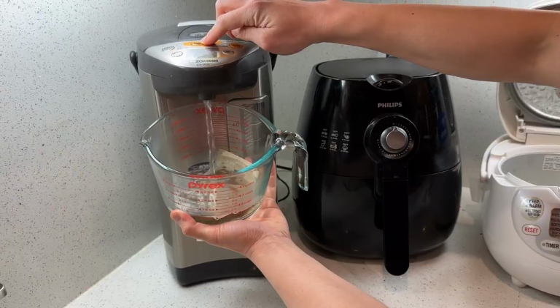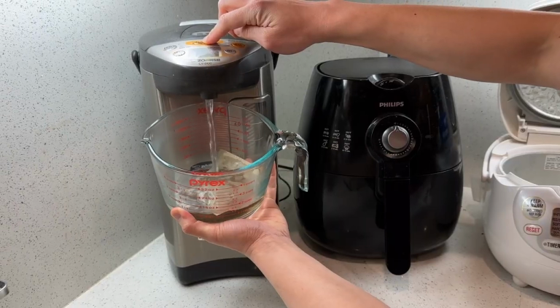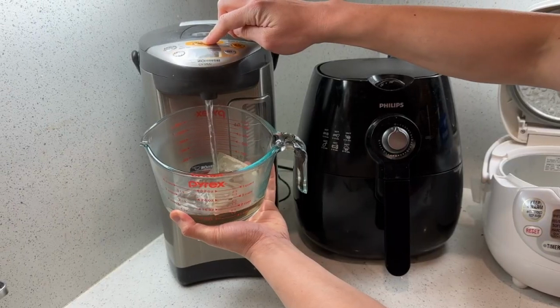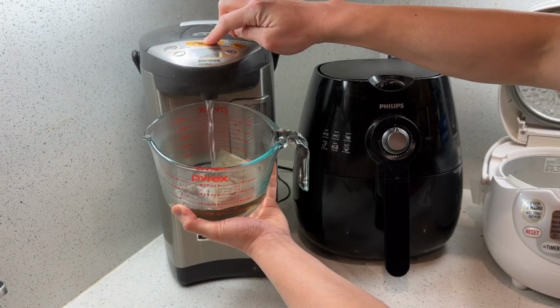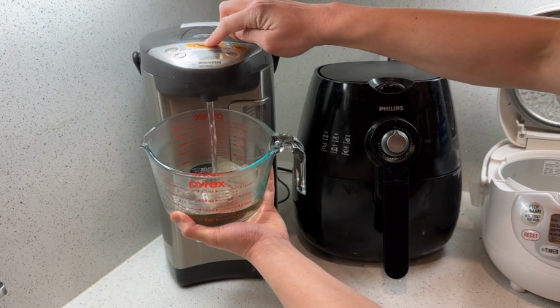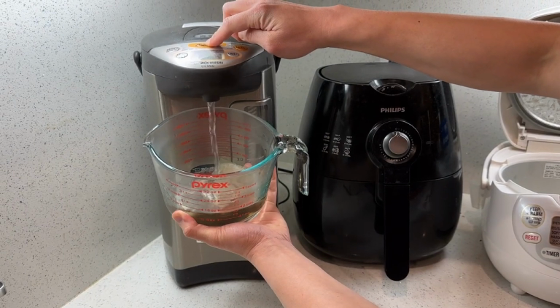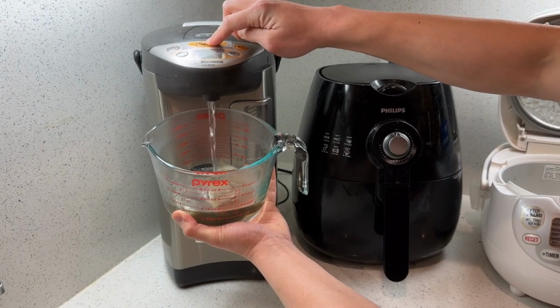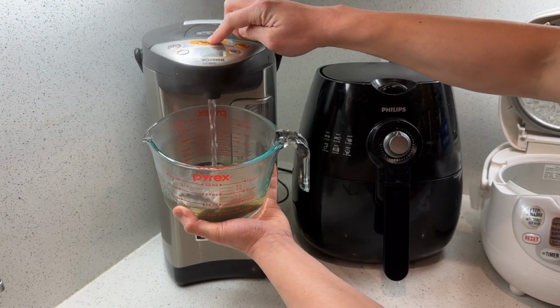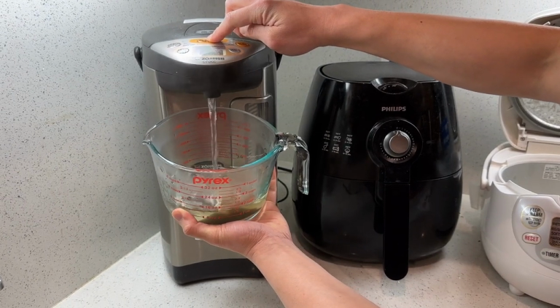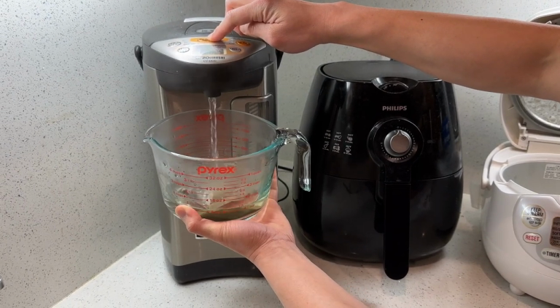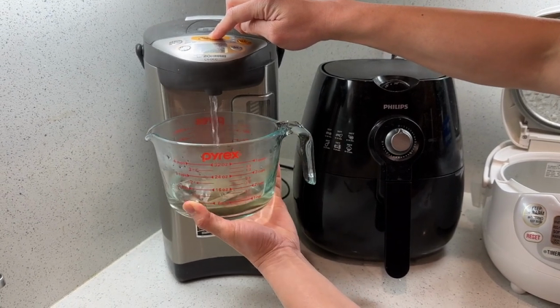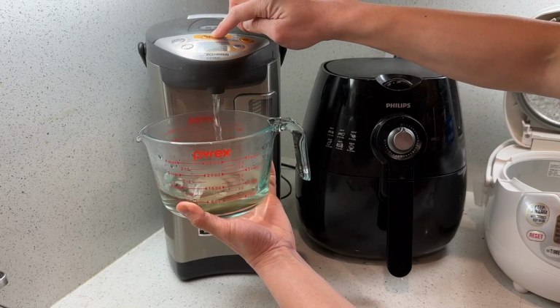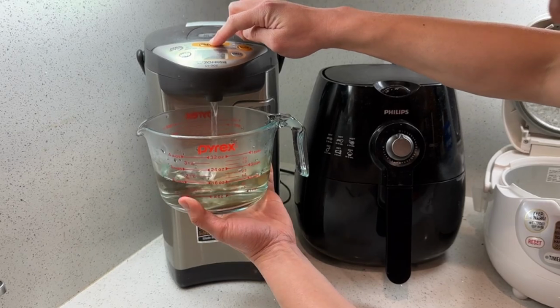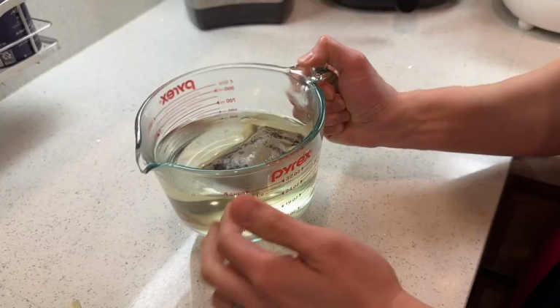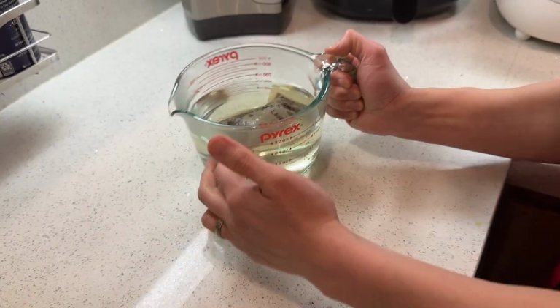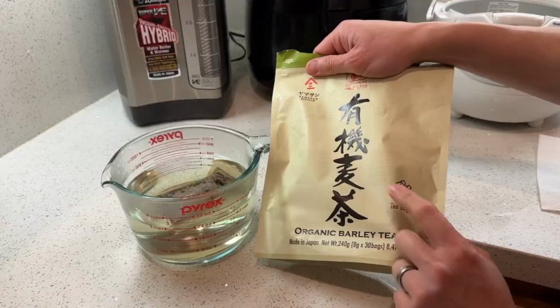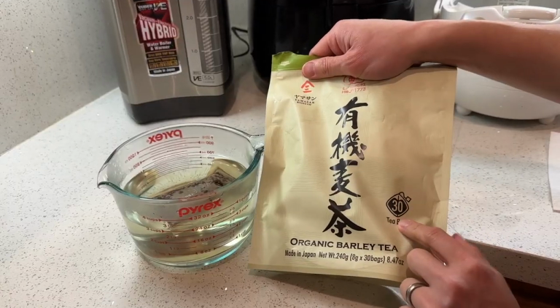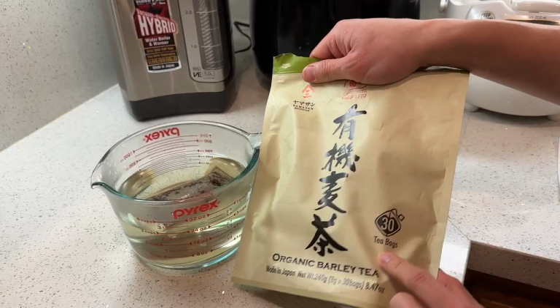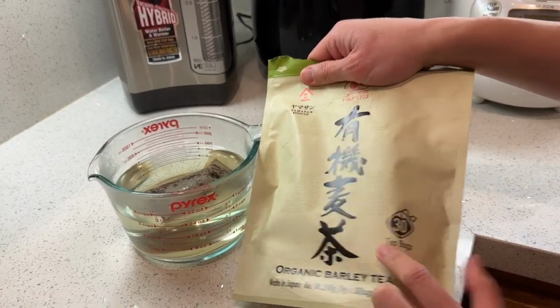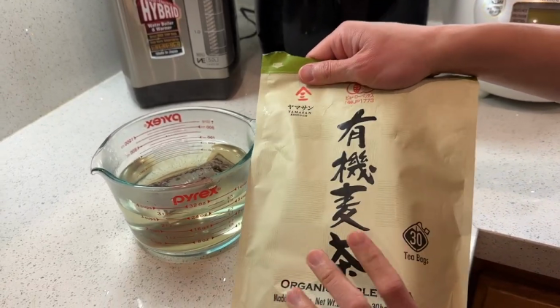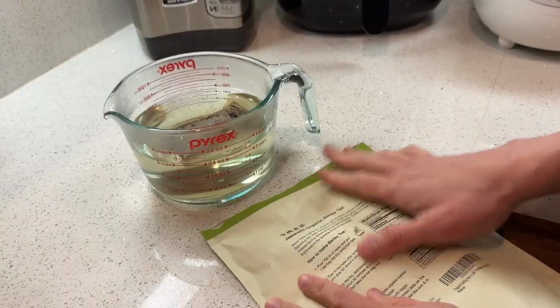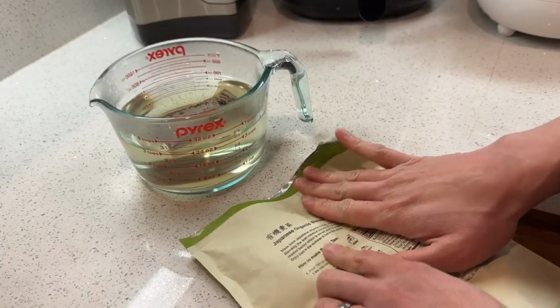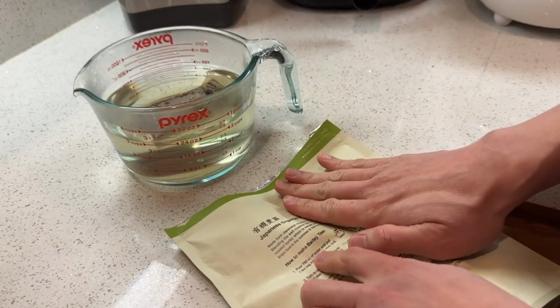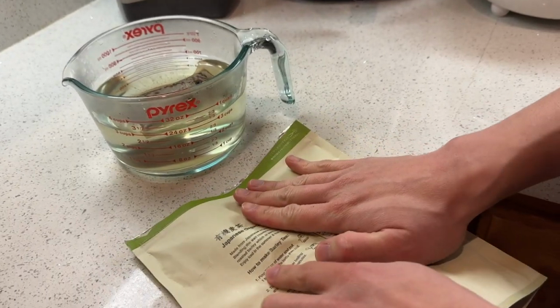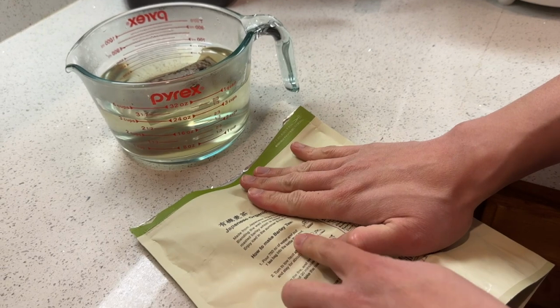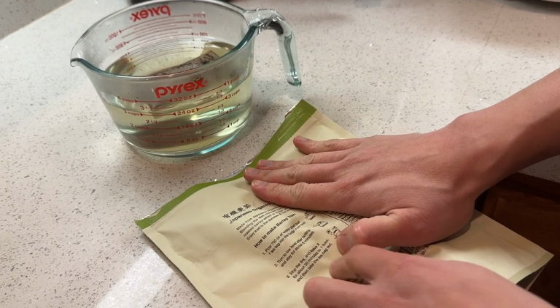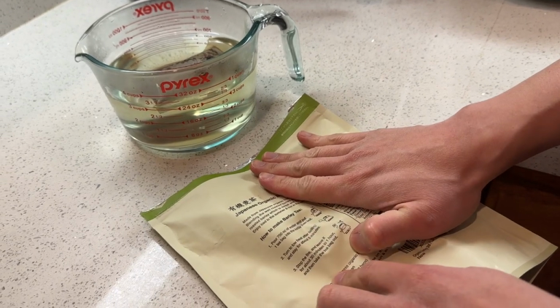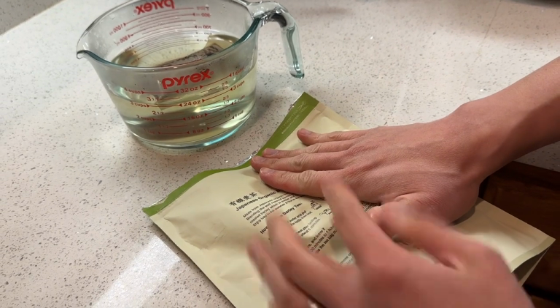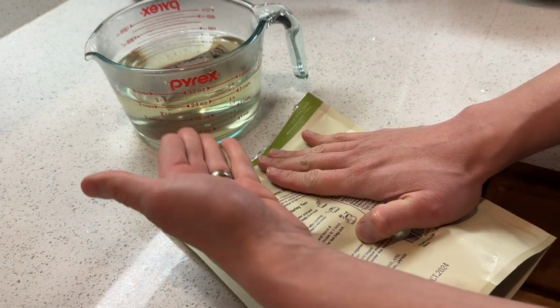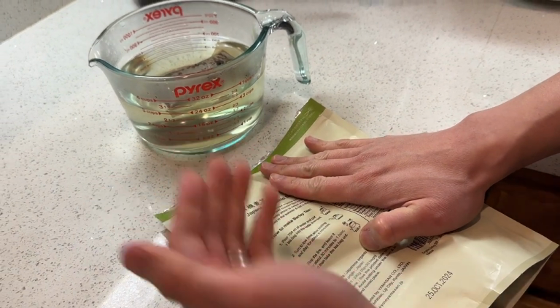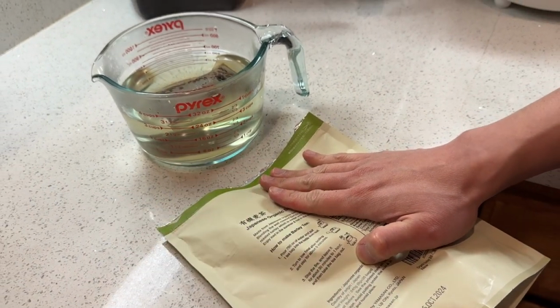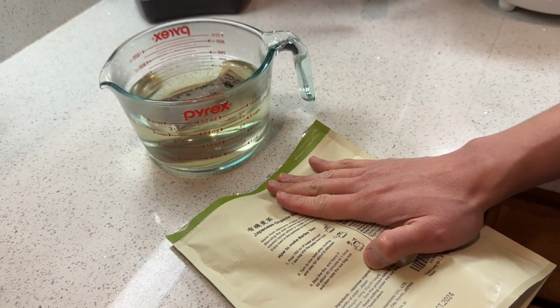The 8 gram makes a lot of tea for us, and depending on how long you let it steep, it's up to you. You got 30 tea bags in this package. There's other ways to make barley tea — the instructions are here — but we just like to make it our way. Very simple.